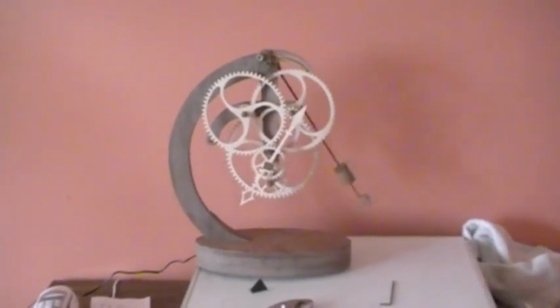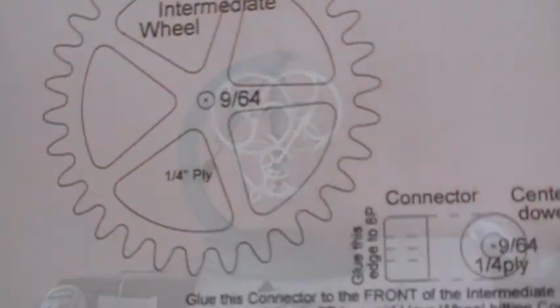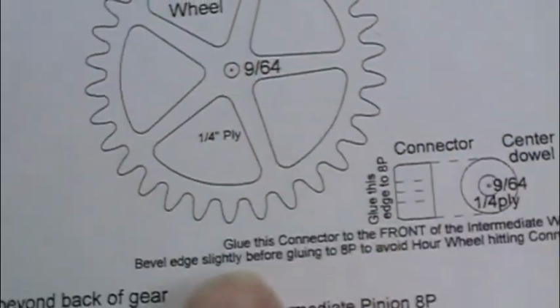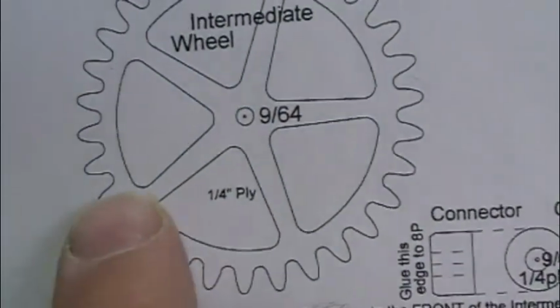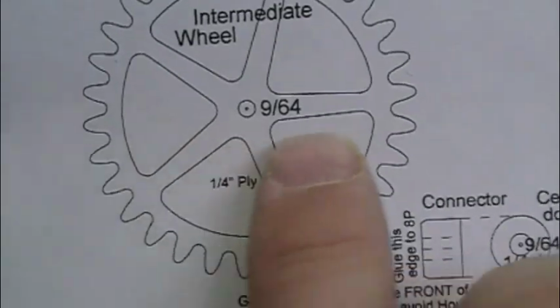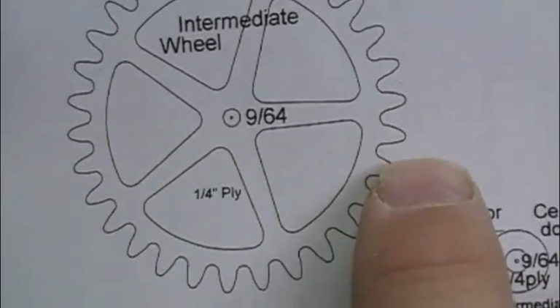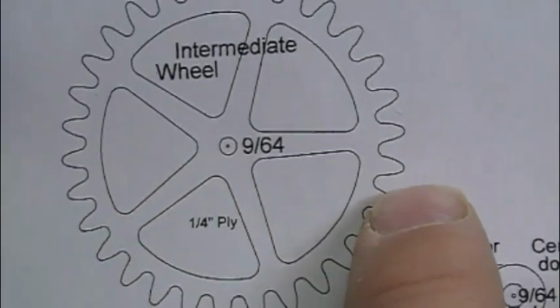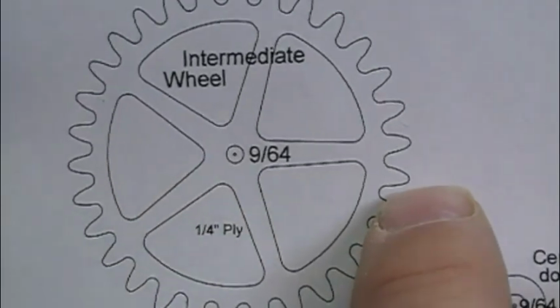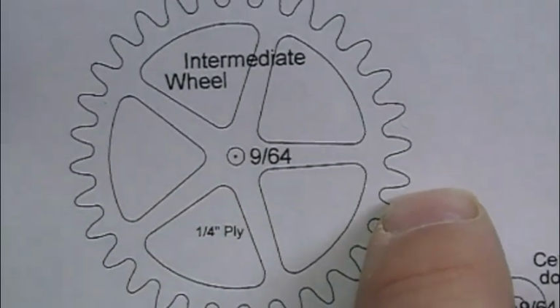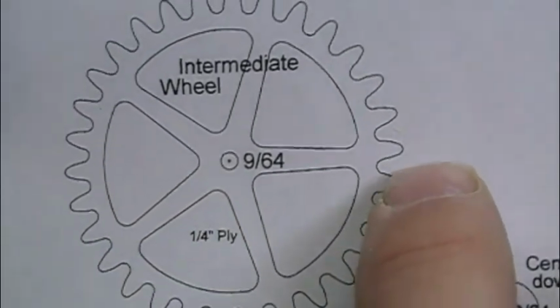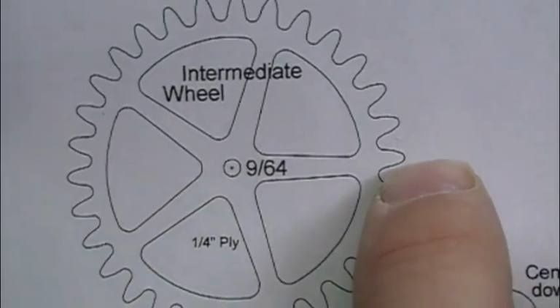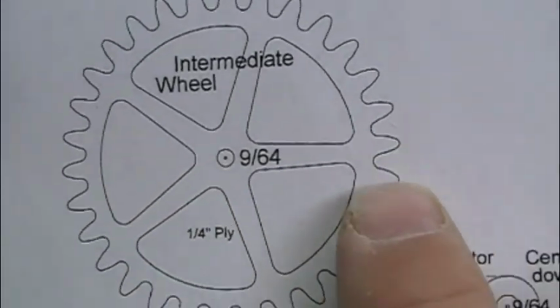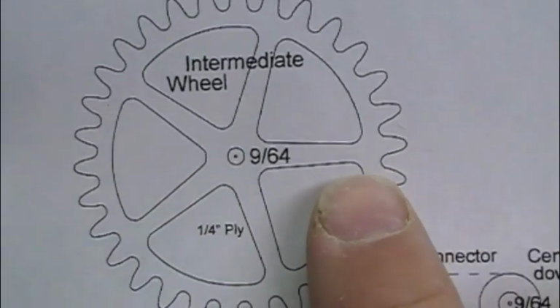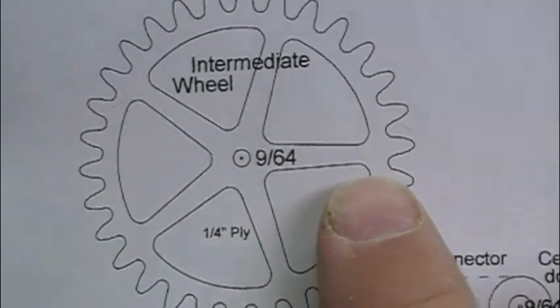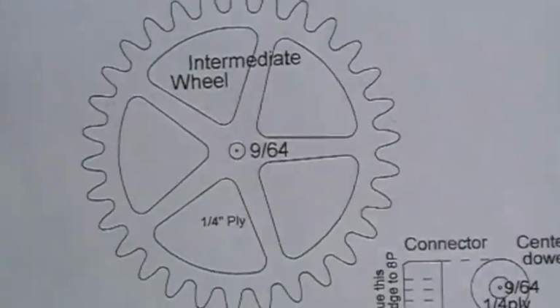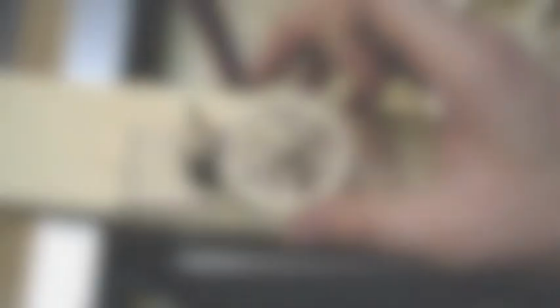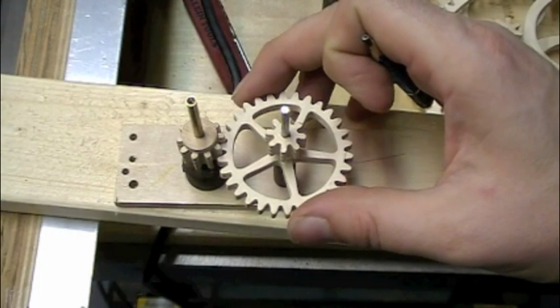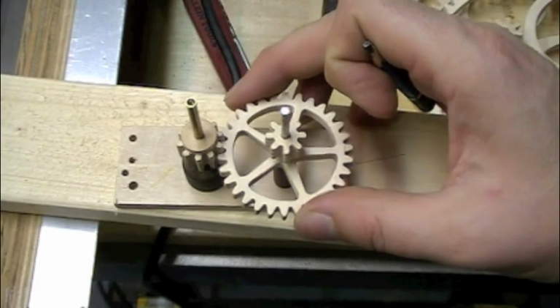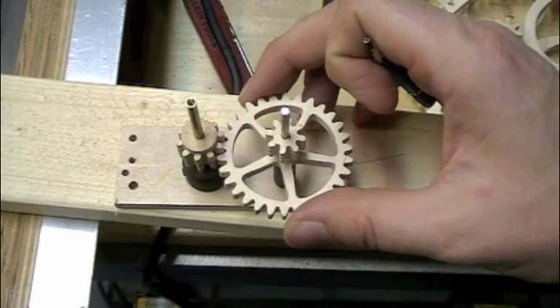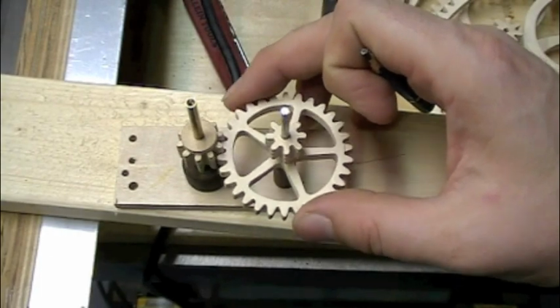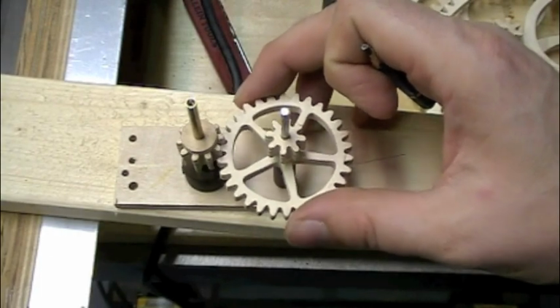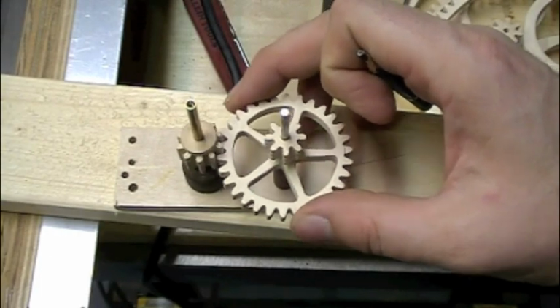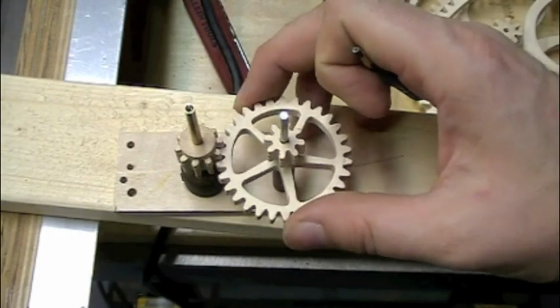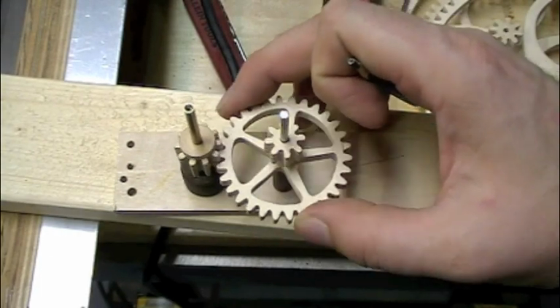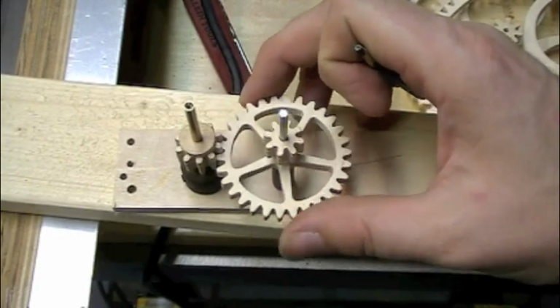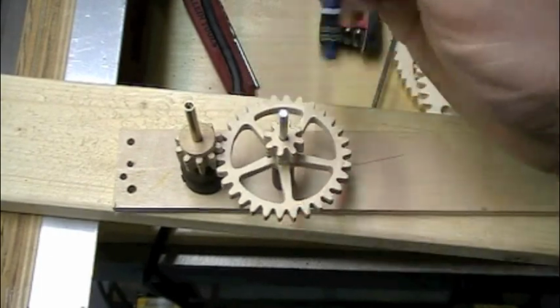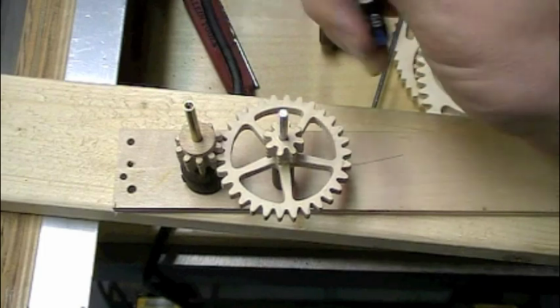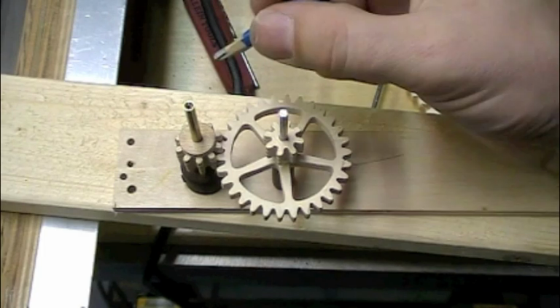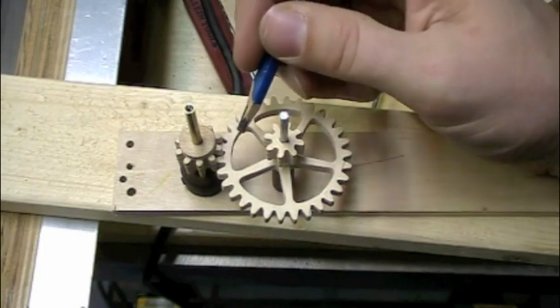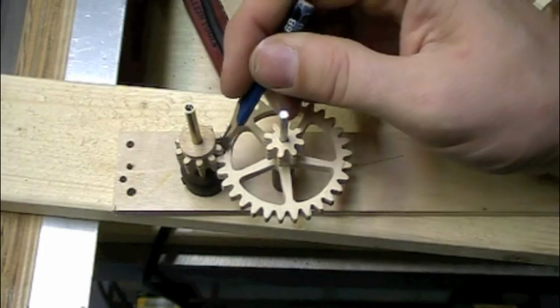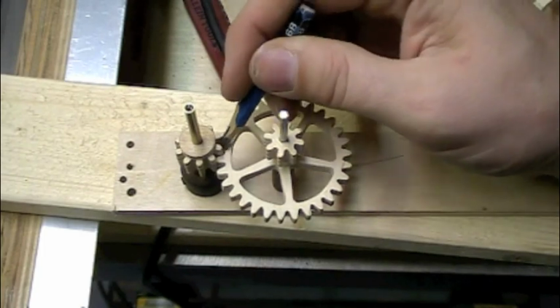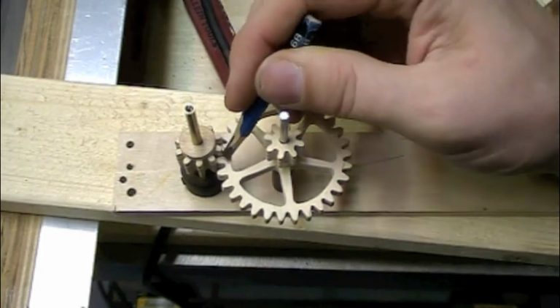I found that my intermediate wheel and my hour wheel - the teeth profiles, when sanded correctly at the very top - kind of bend in just a fraction, and that's where I needed to sand. So I made myself a little jig to find out which teeth were causing problems by jamming, then I would sand them to the correct profile so it works.